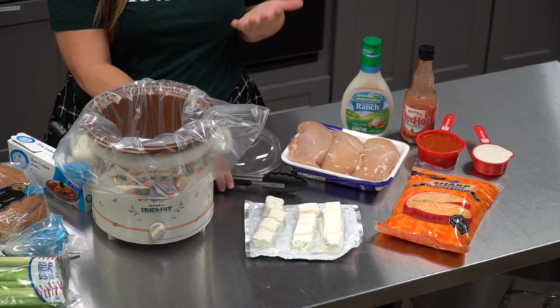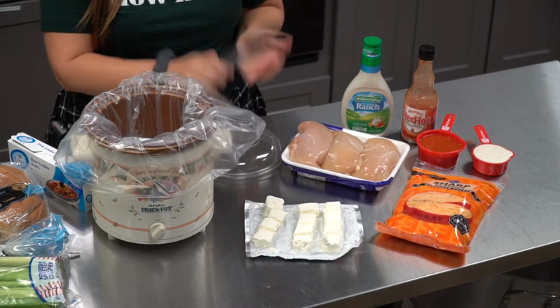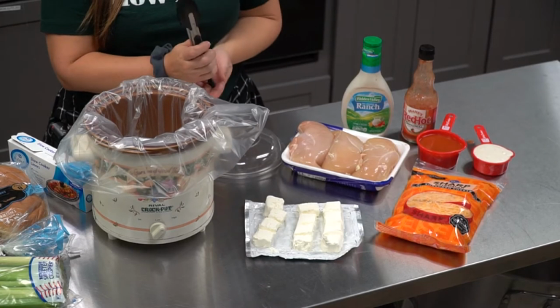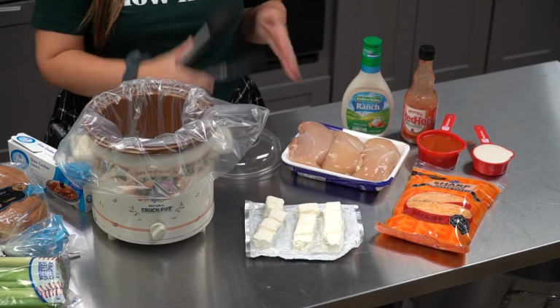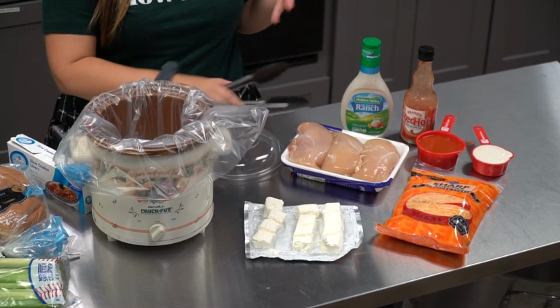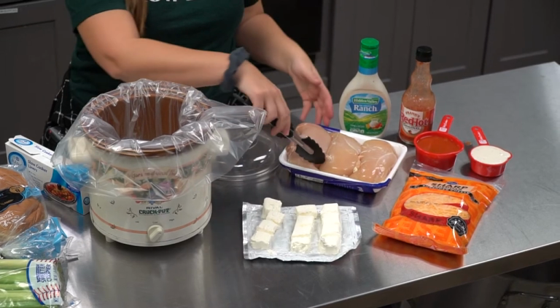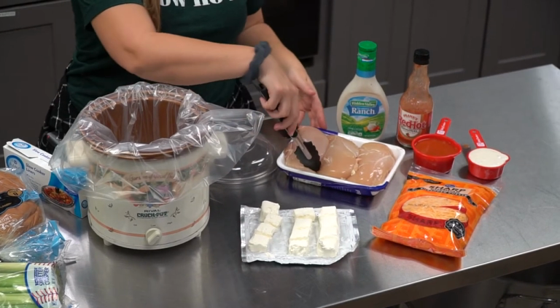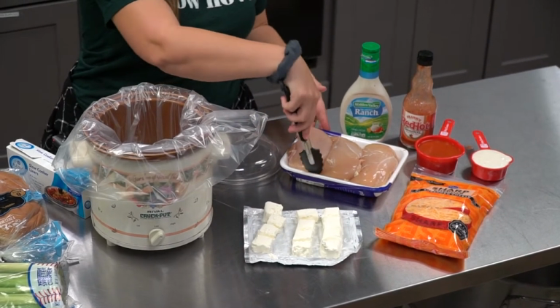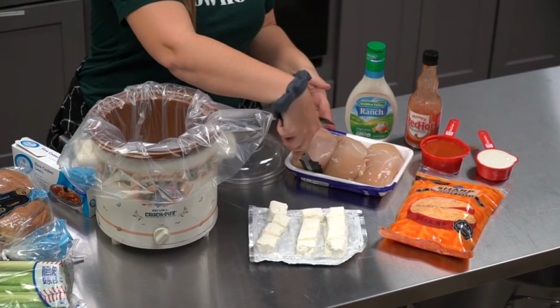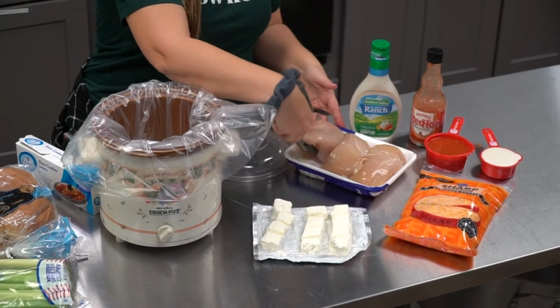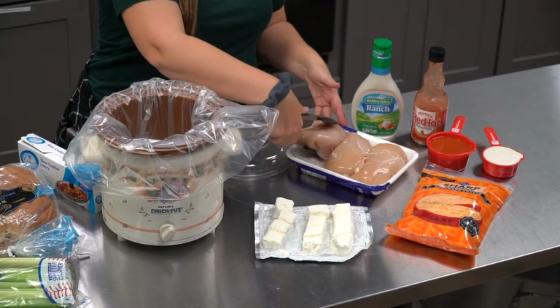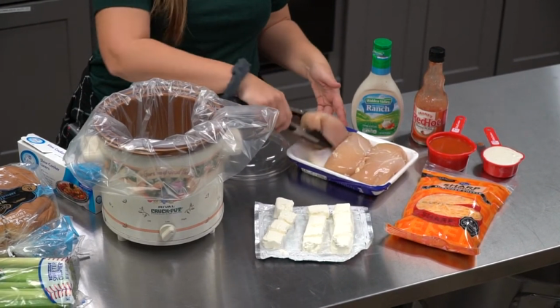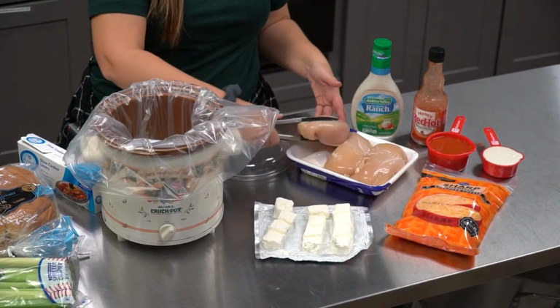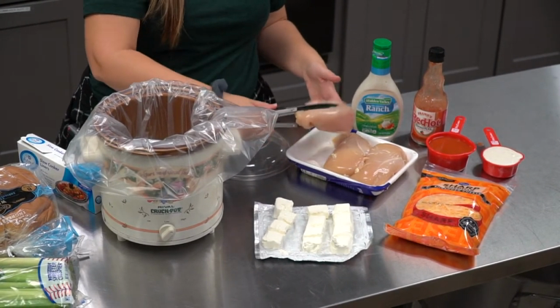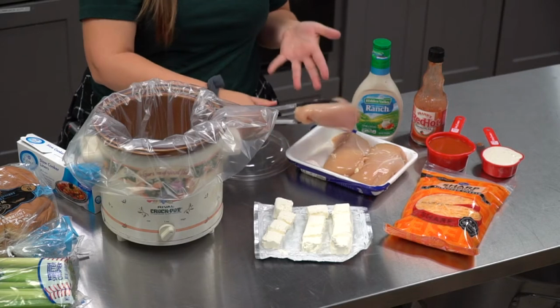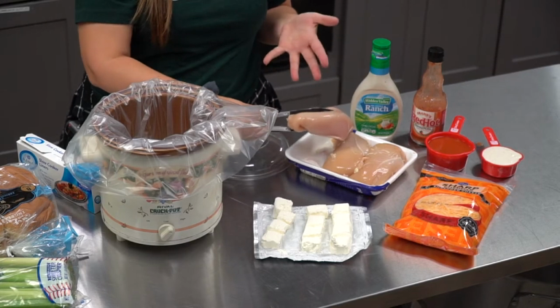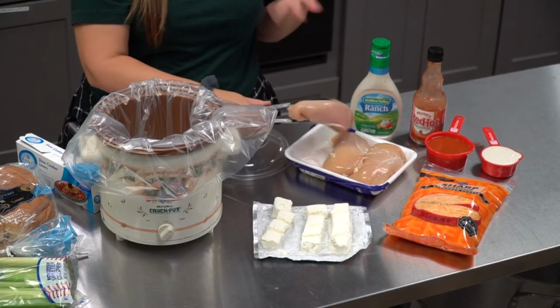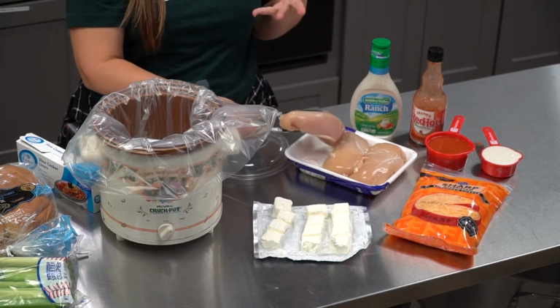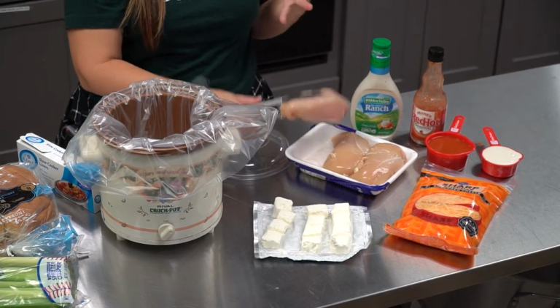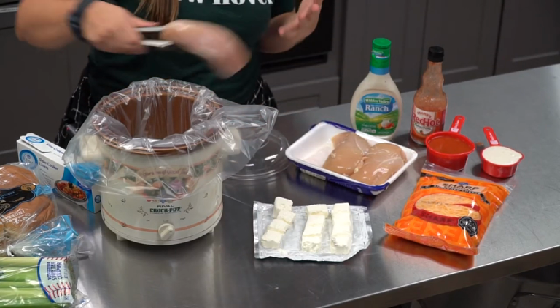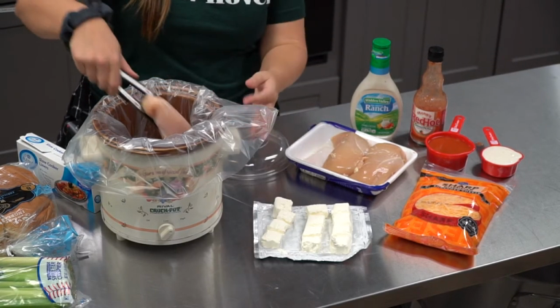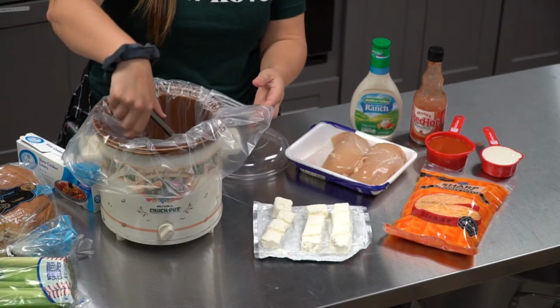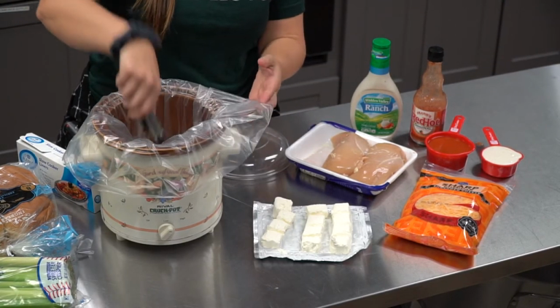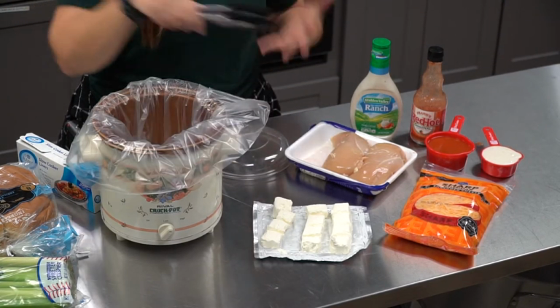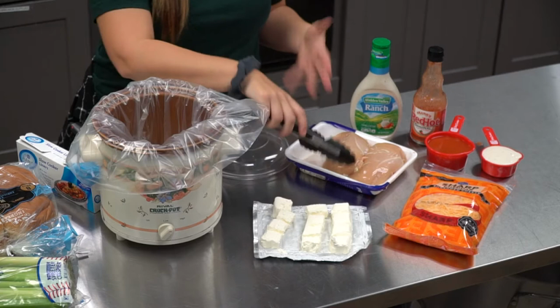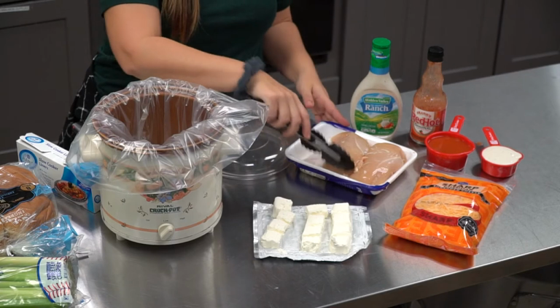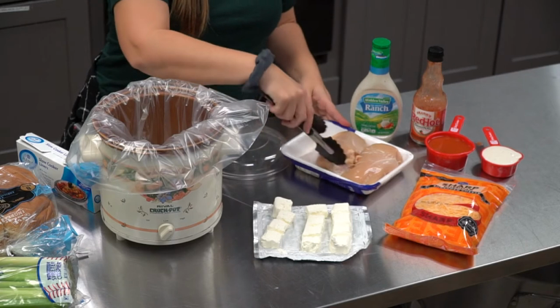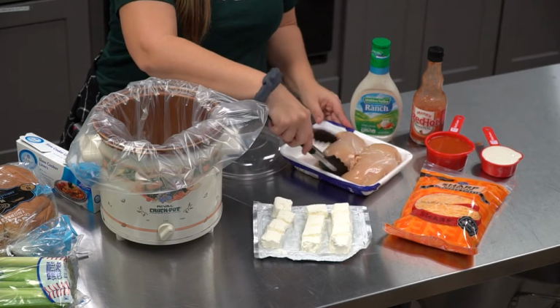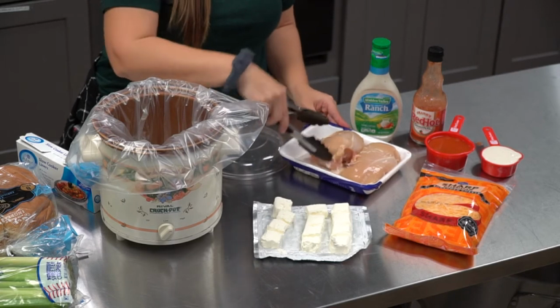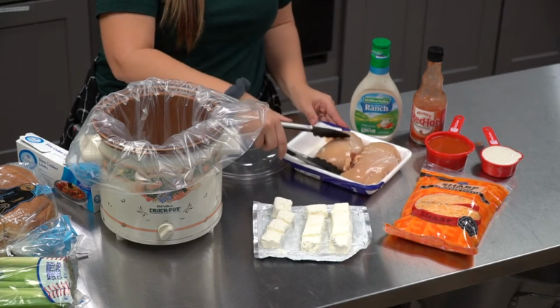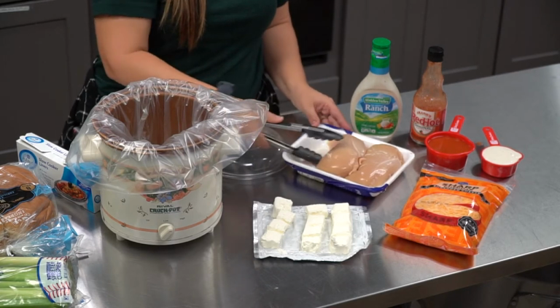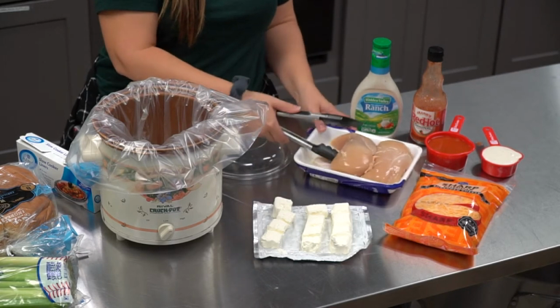The first thing I do is add my chicken to the slow cooker. I'm using fresh chicken breasts right now — about two or three big chicken breasts is all you need. You can use fresh chicken like this, or if you have frozen chicken breasts in your freezer, you can also throw those in.